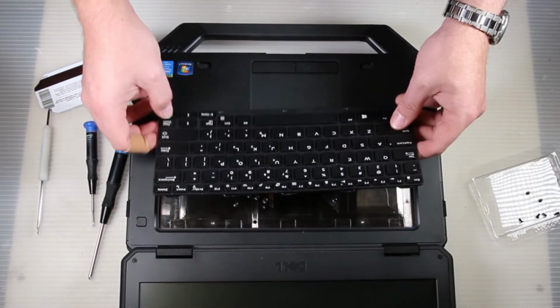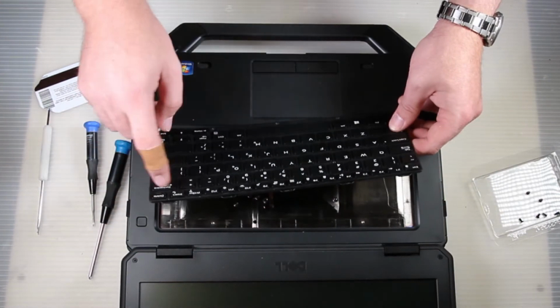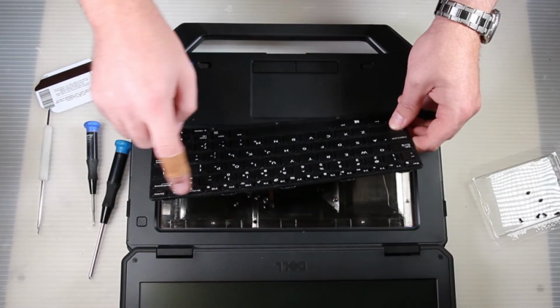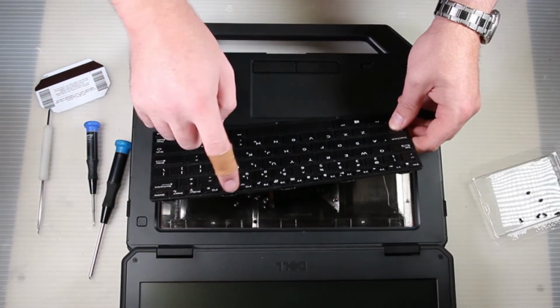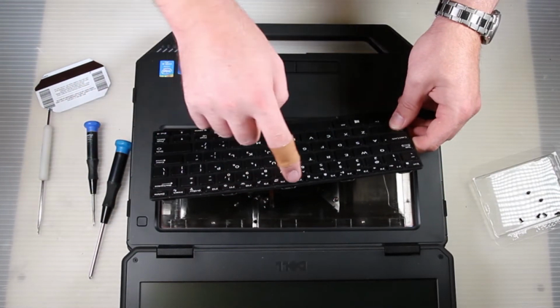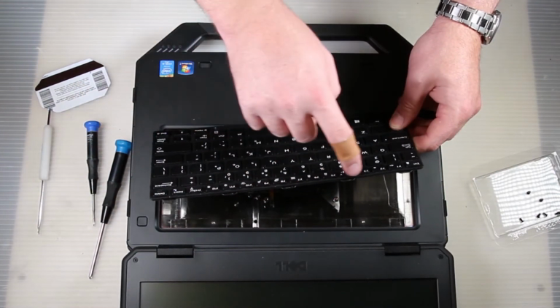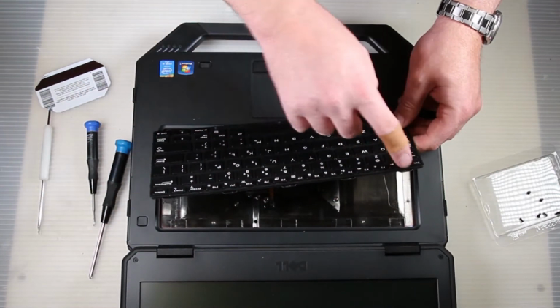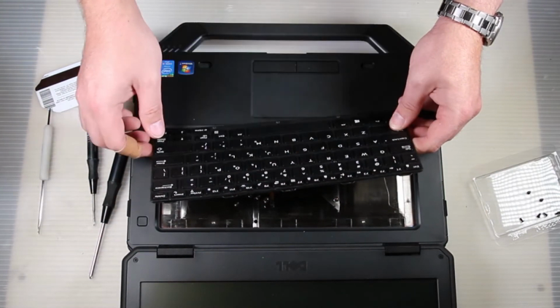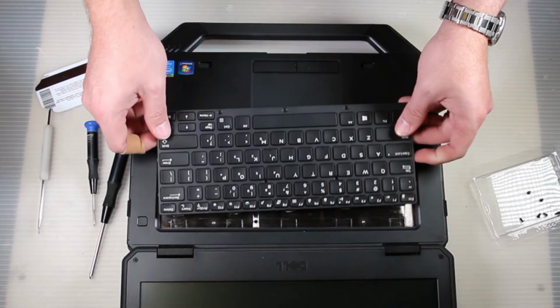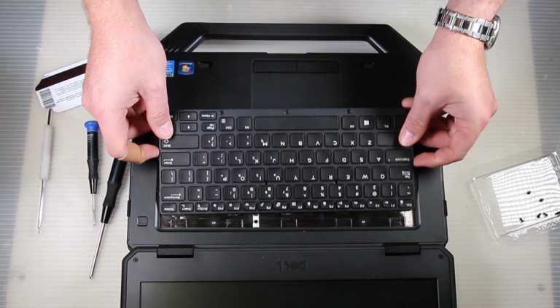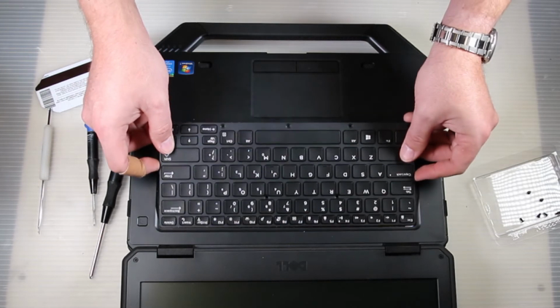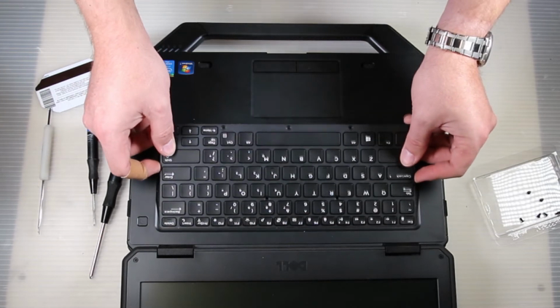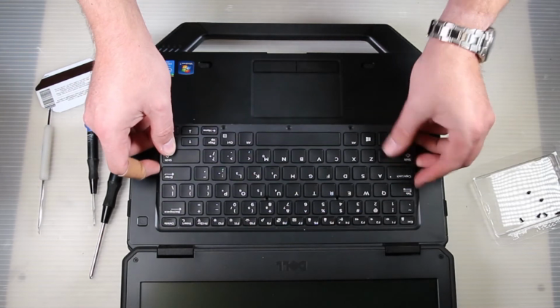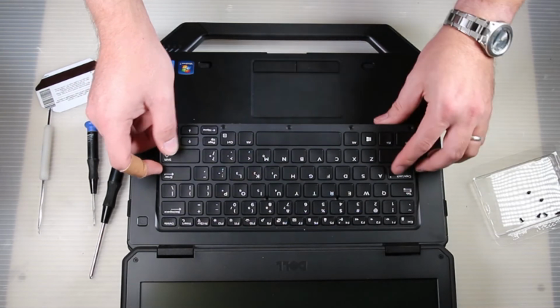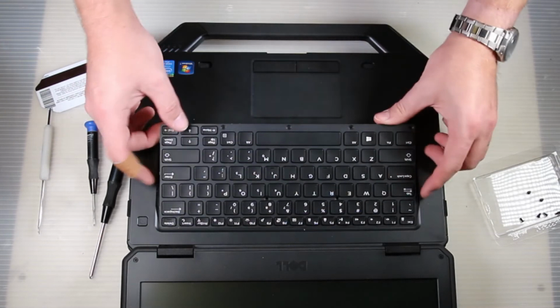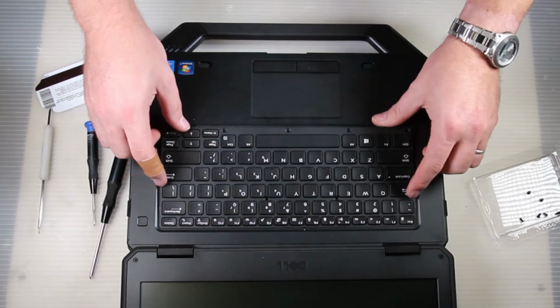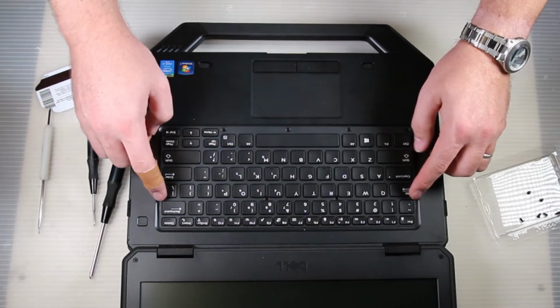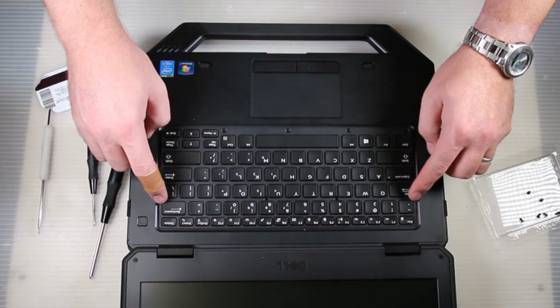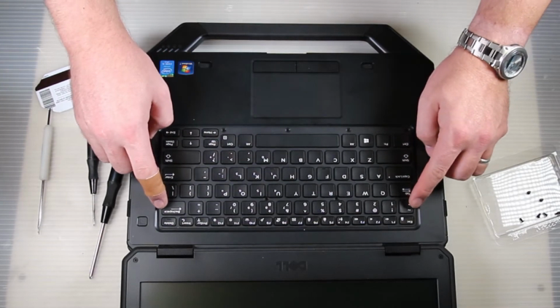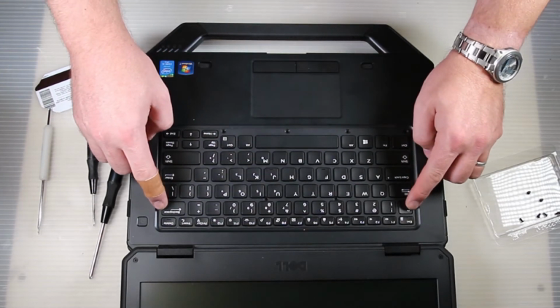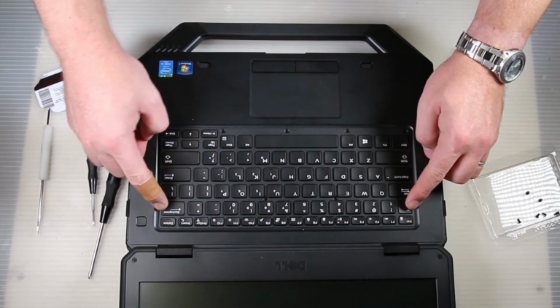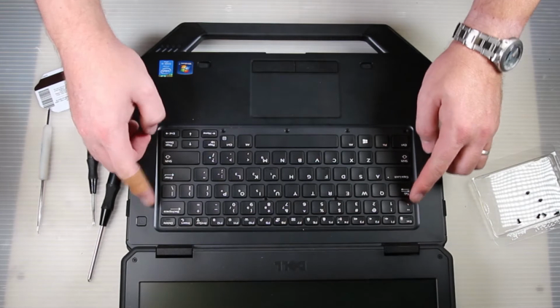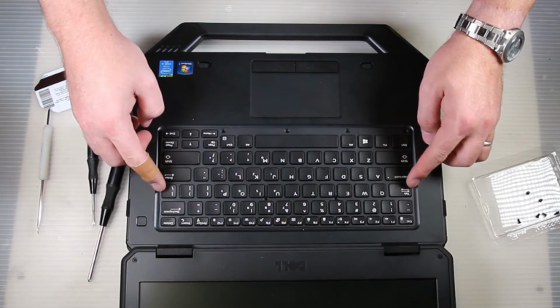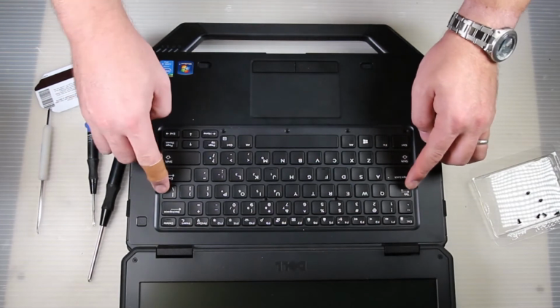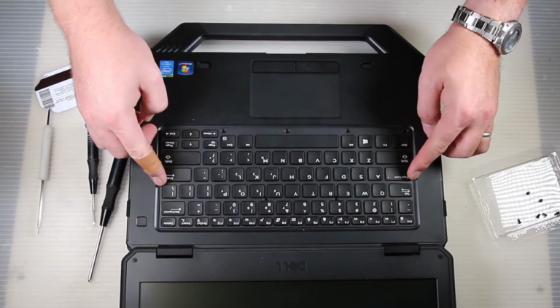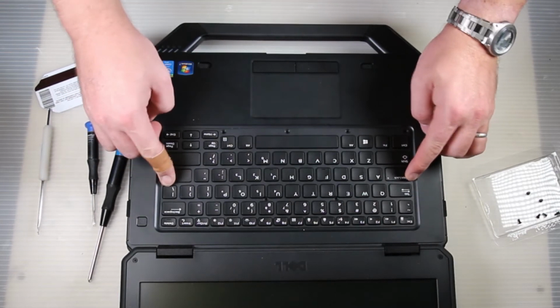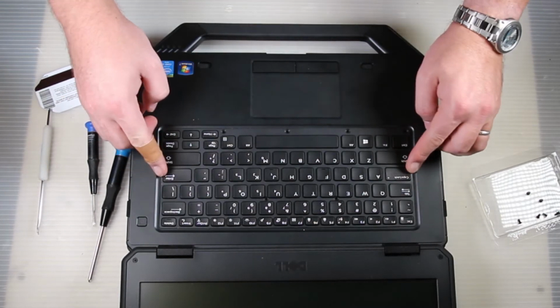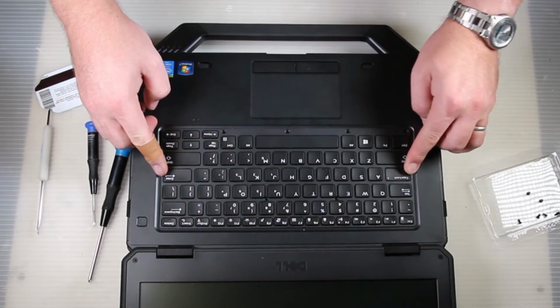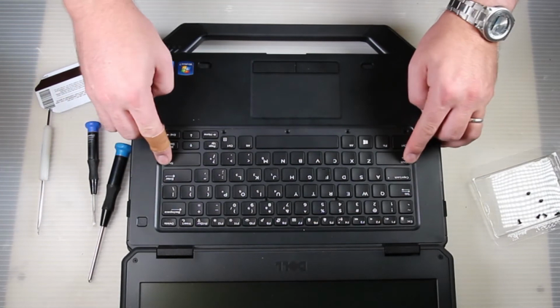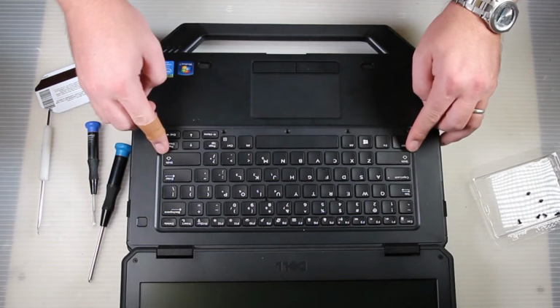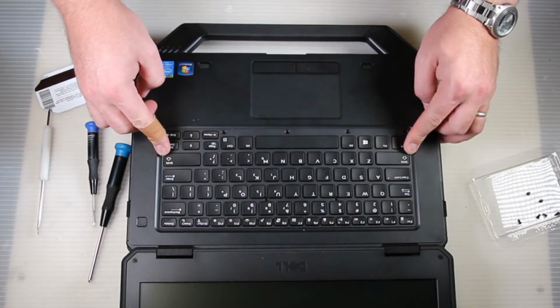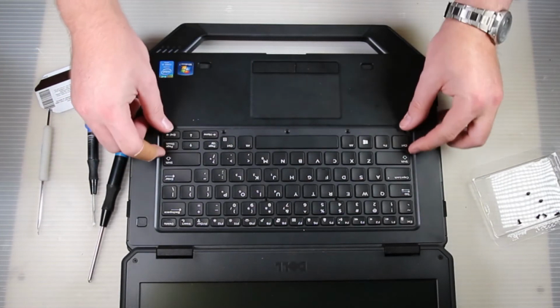Now just flip it over, and once that's back together and you put the metal plate back on, fit the feet in and then all the way around just push those tabs in — you'll hear them snap.